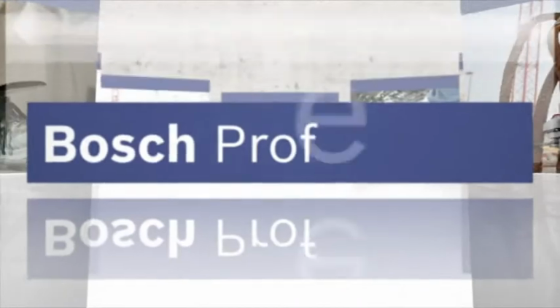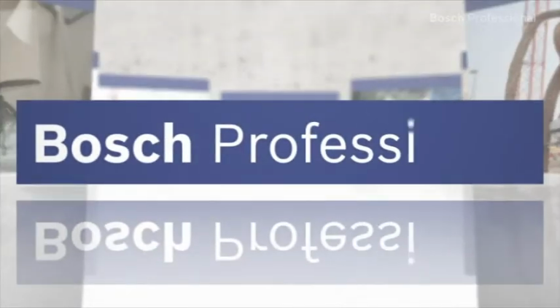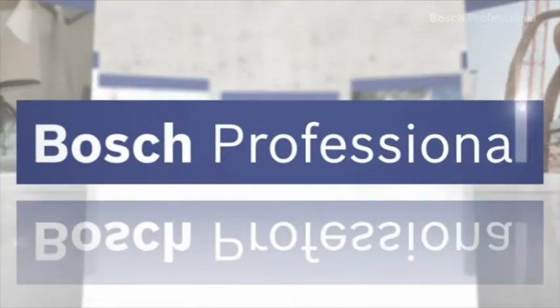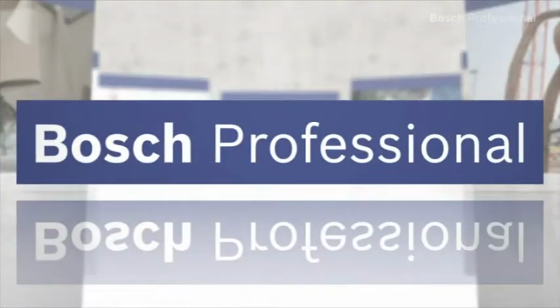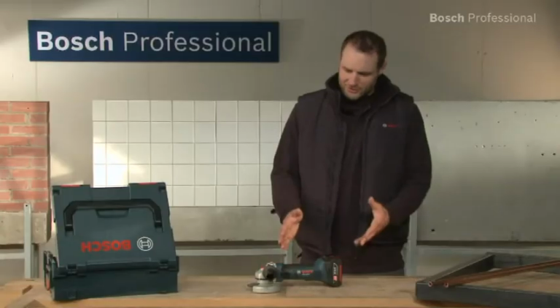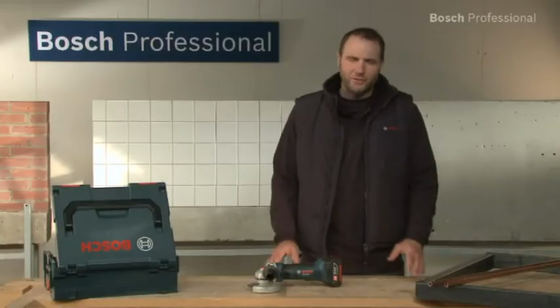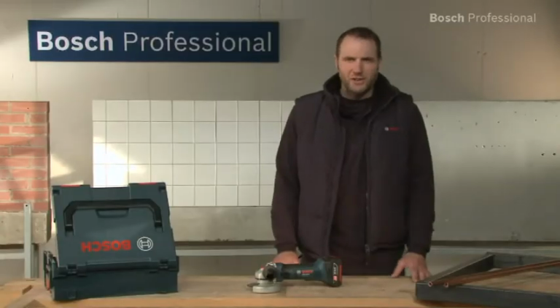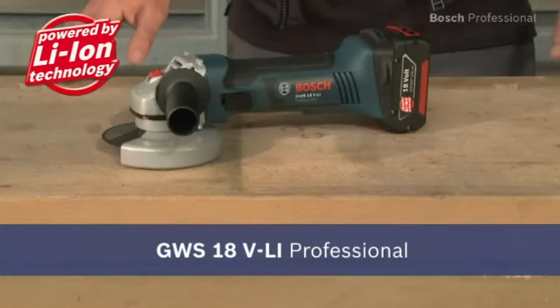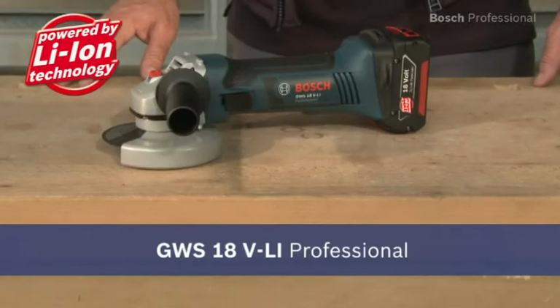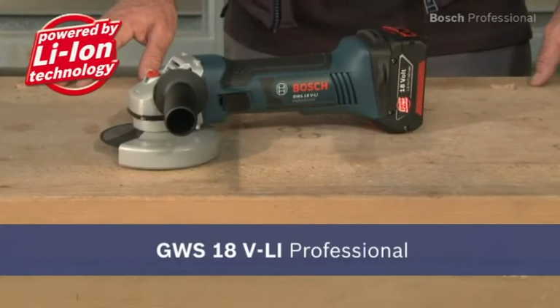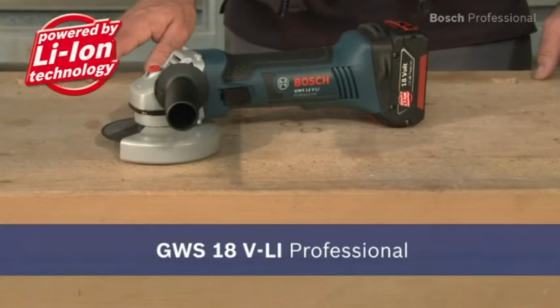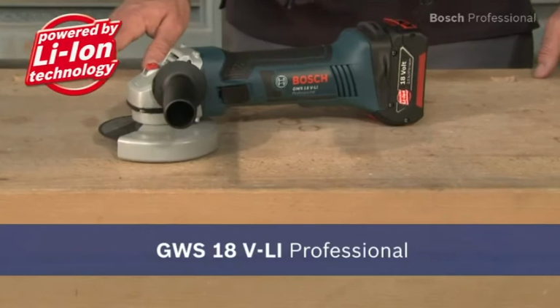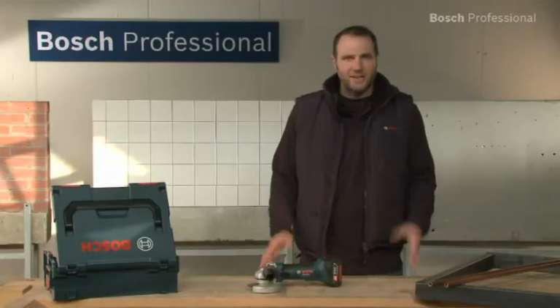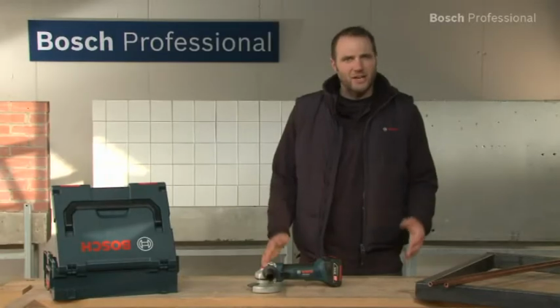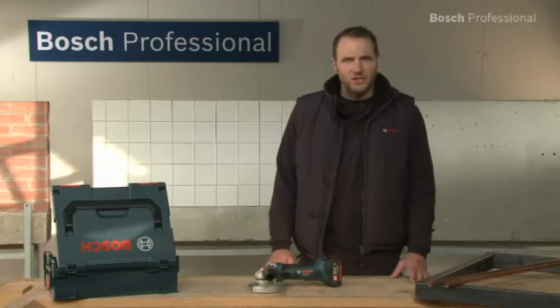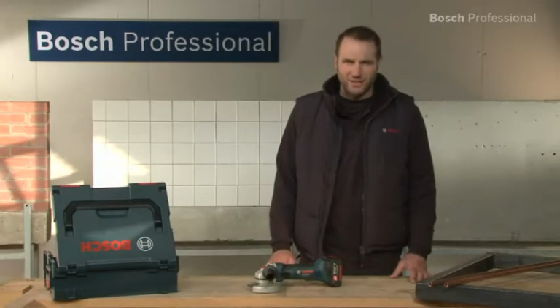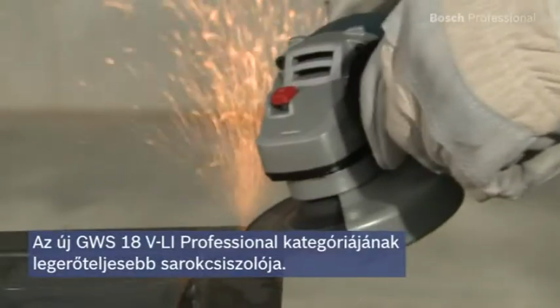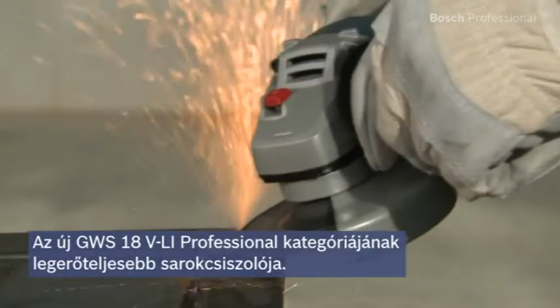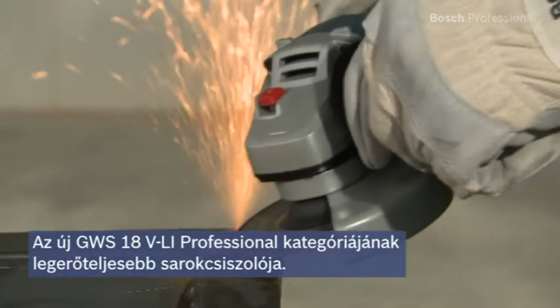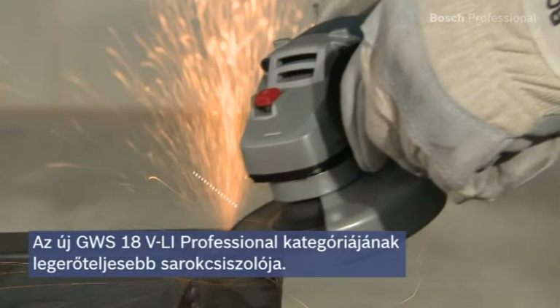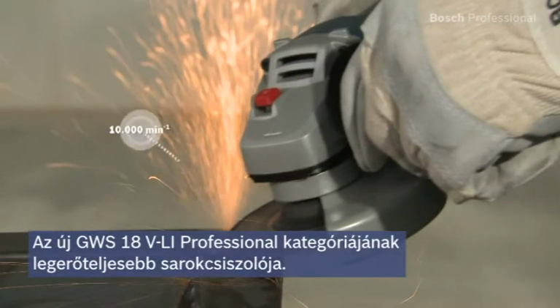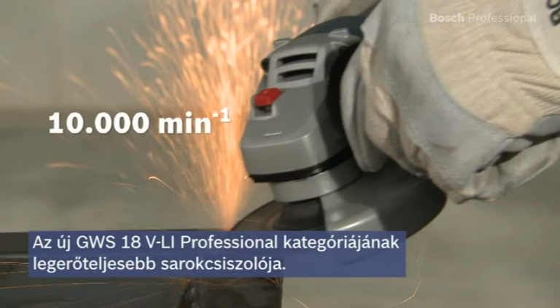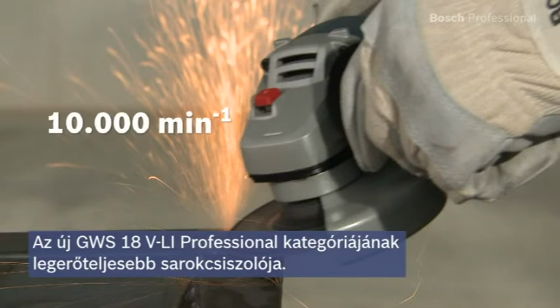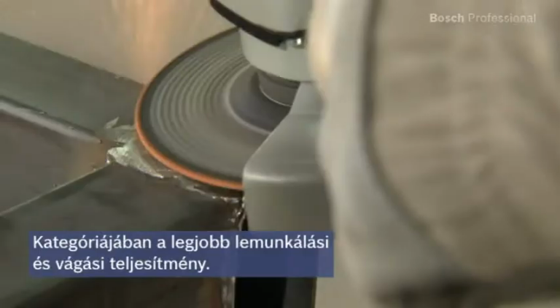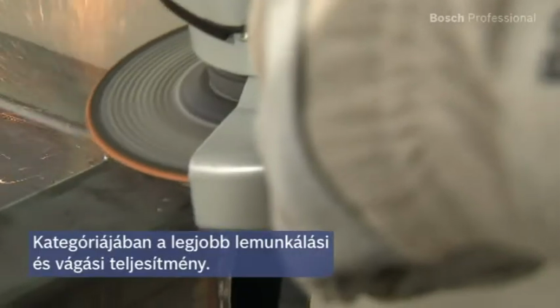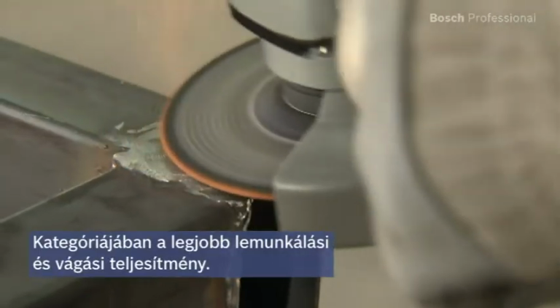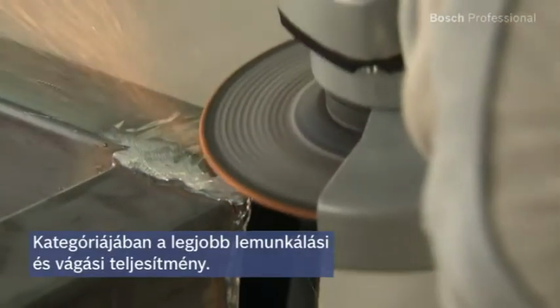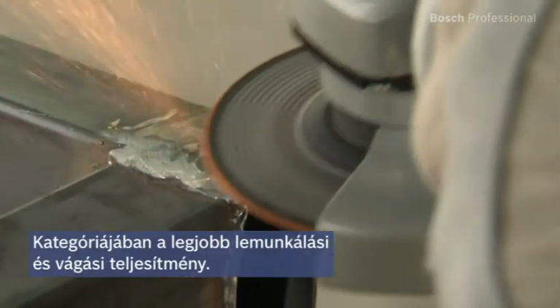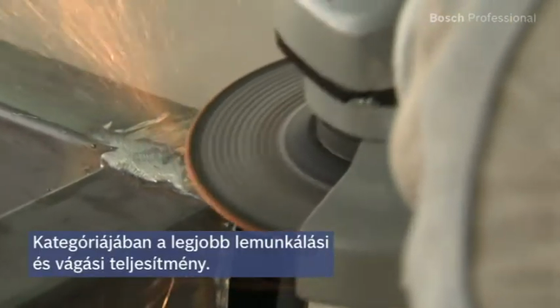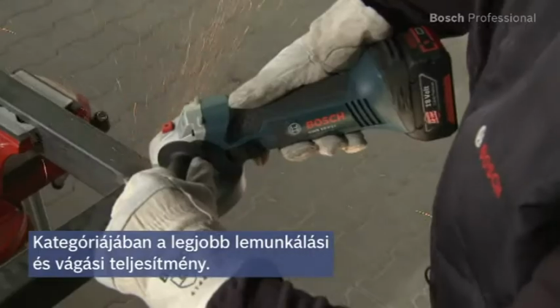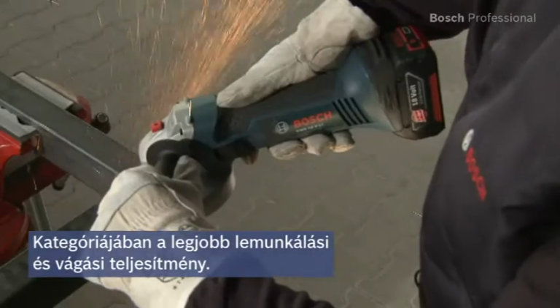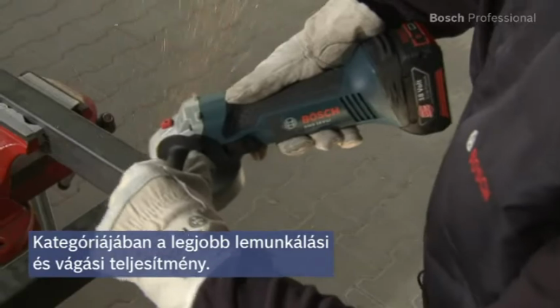This is the GWS18VLI Professional angle grinder — the most powerful angle grinder in its class. The GWS18VLI Professional offers the highest material removal rate and cutting performance per battery charge.